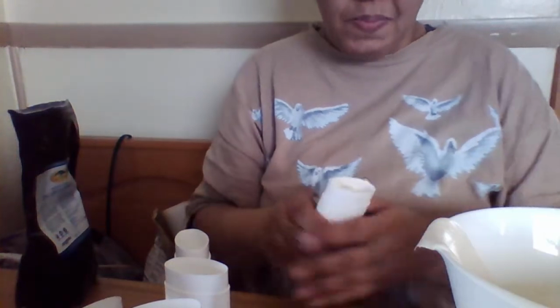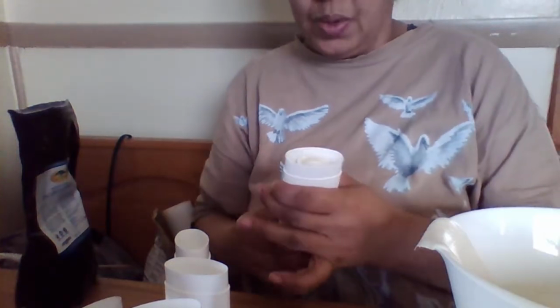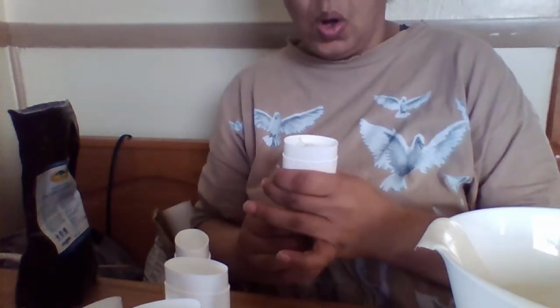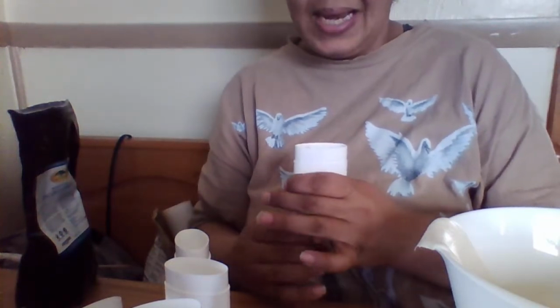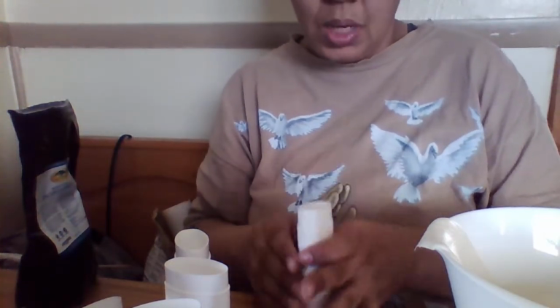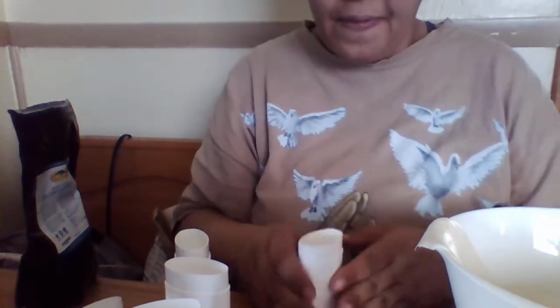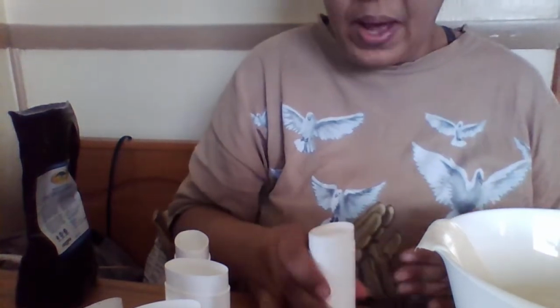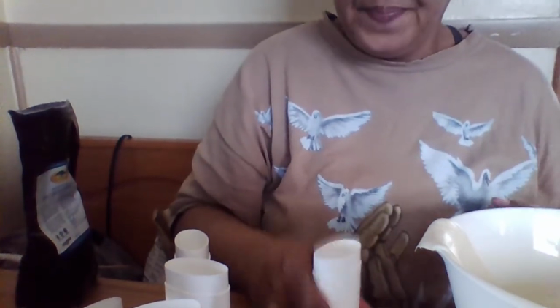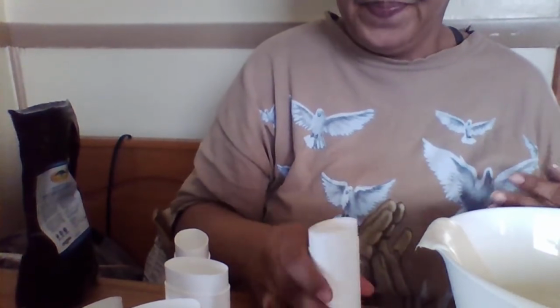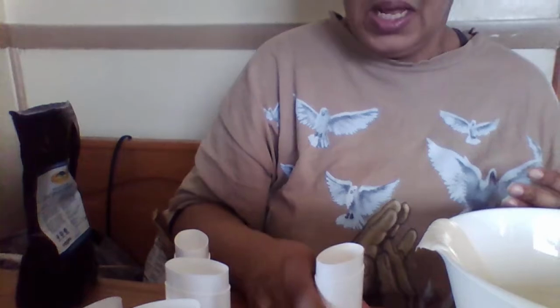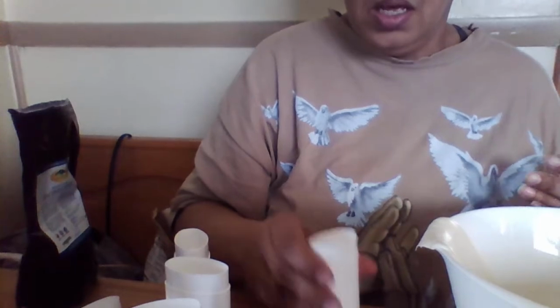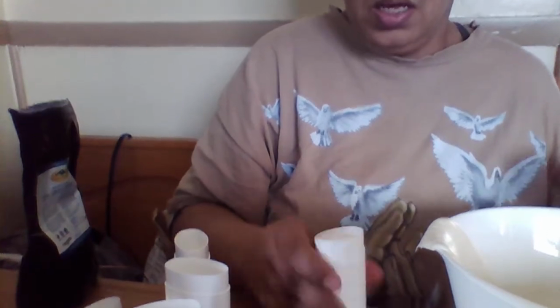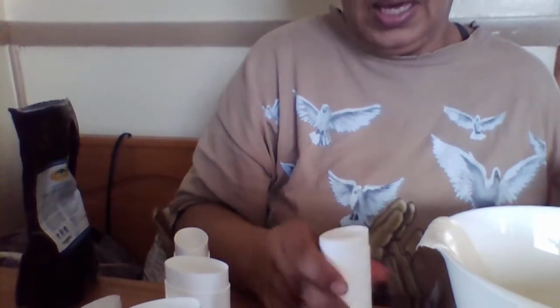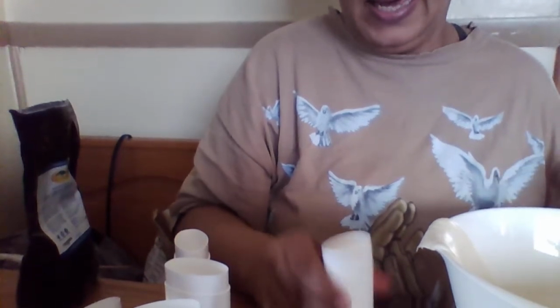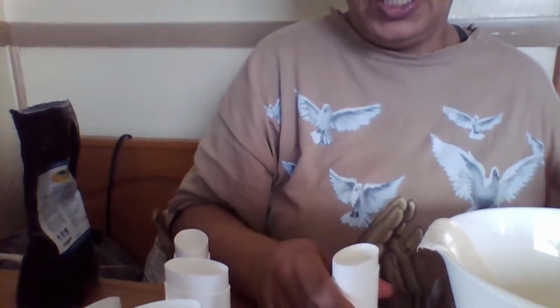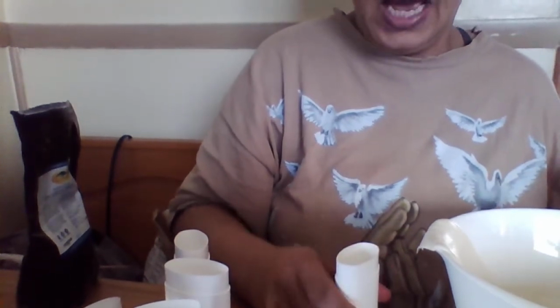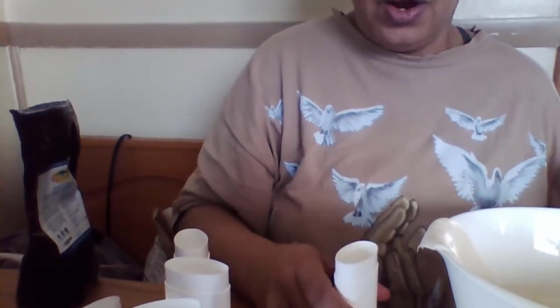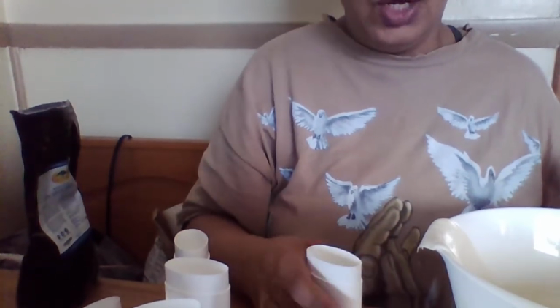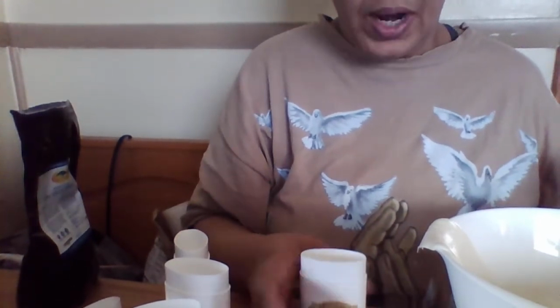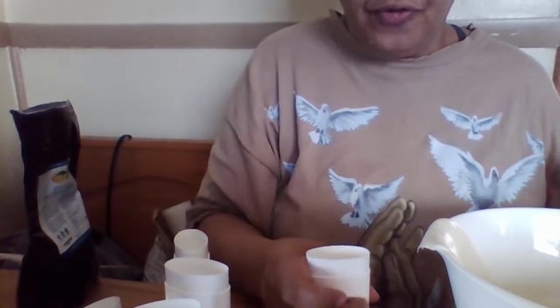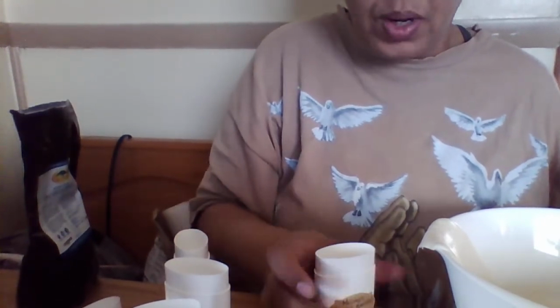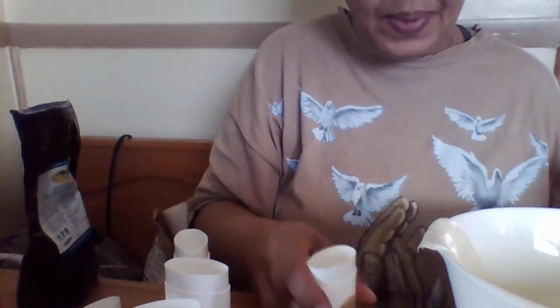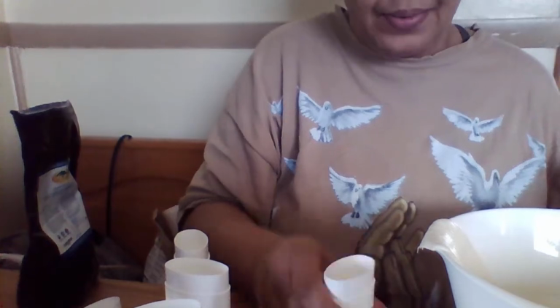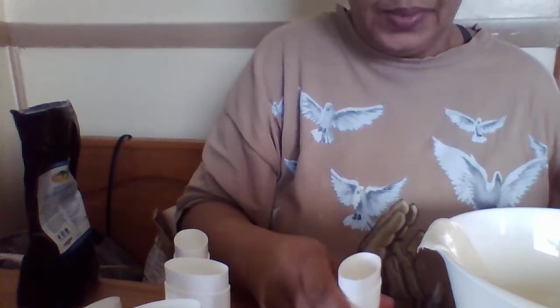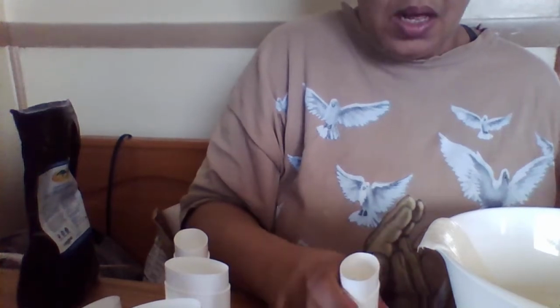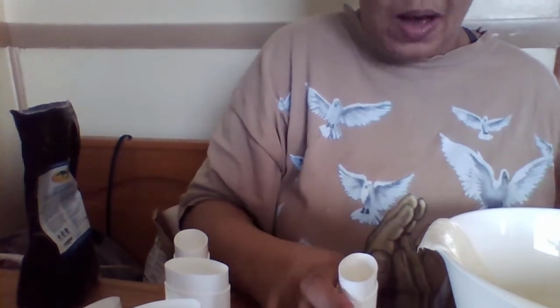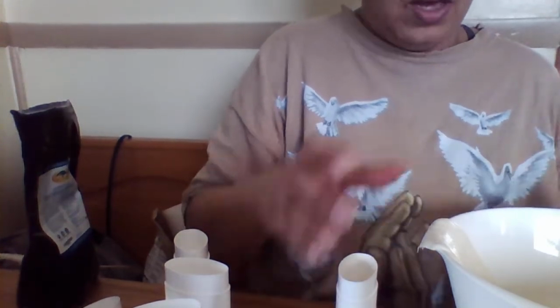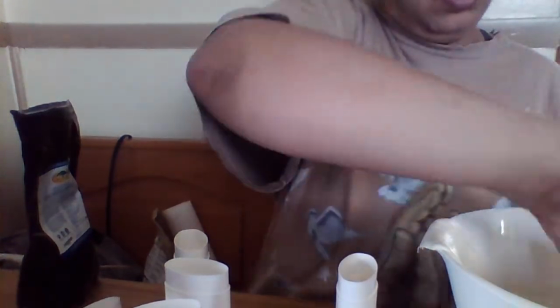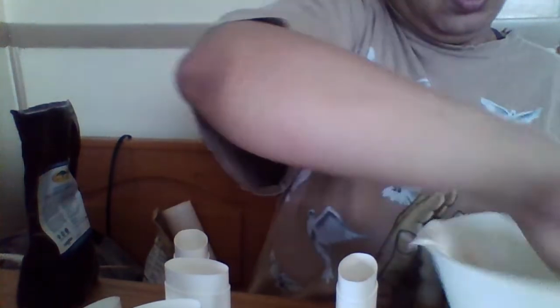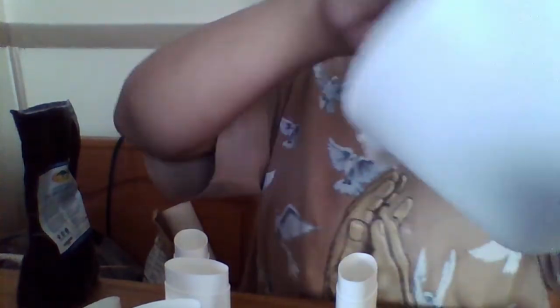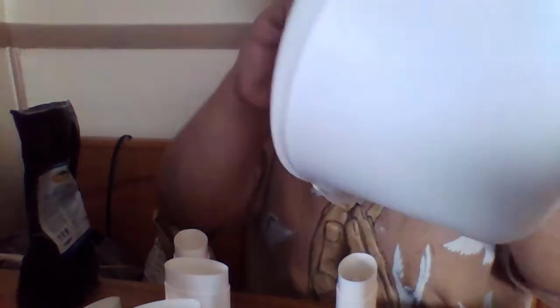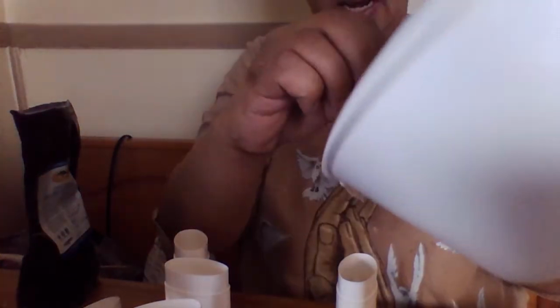Make sure the dial is all the way down so you can put as much as possible in there. Whatever you pour in, tamp it down — that way you can make sure to fill it up completely.